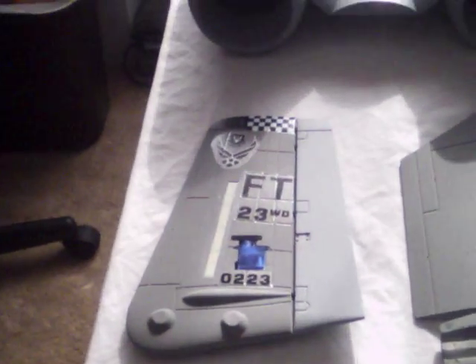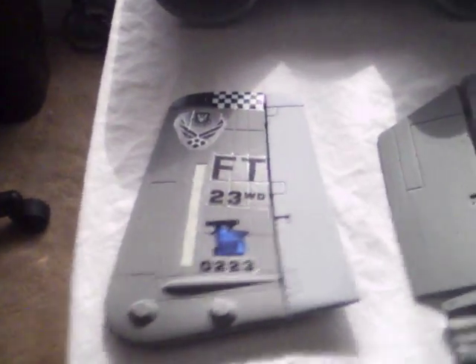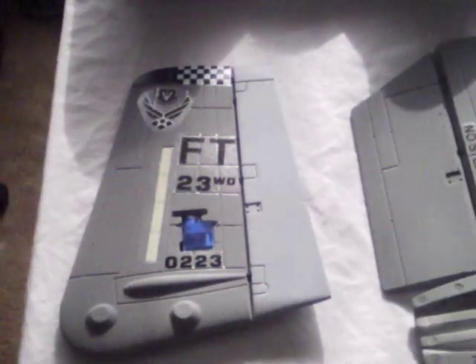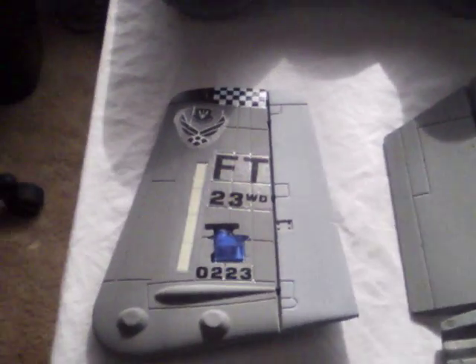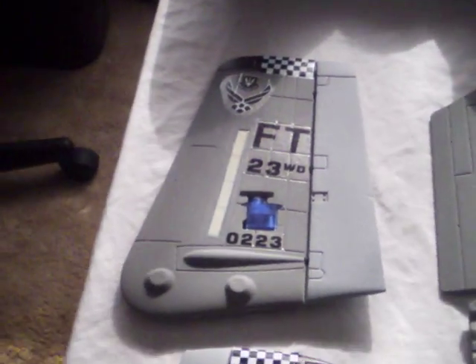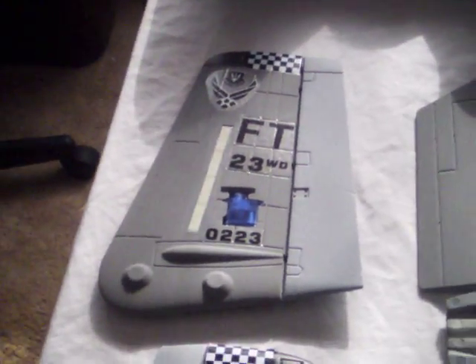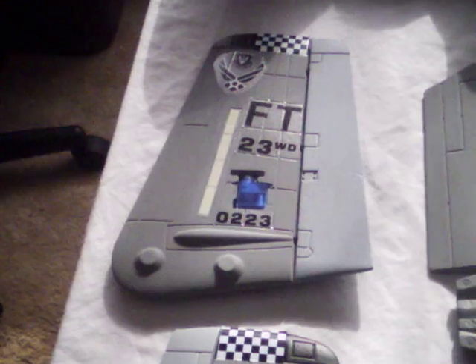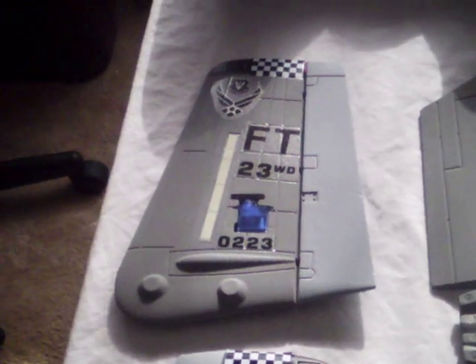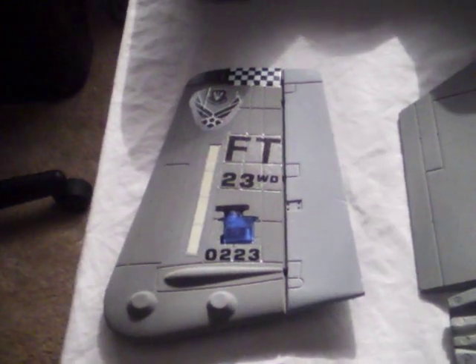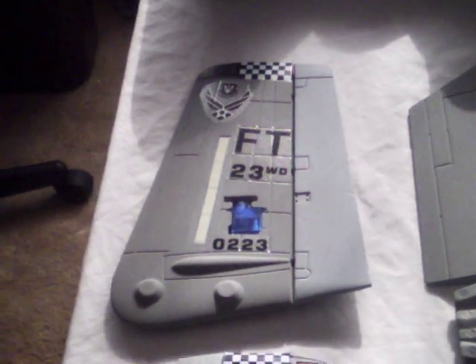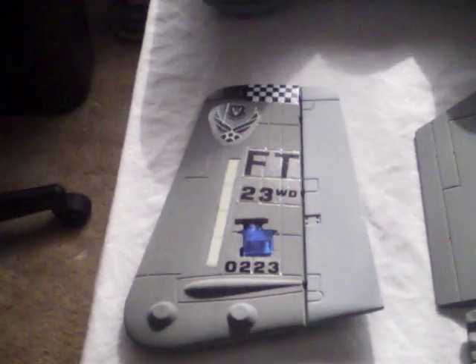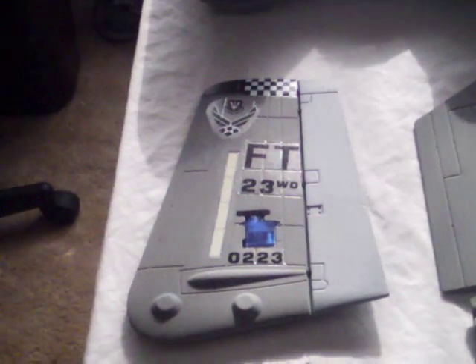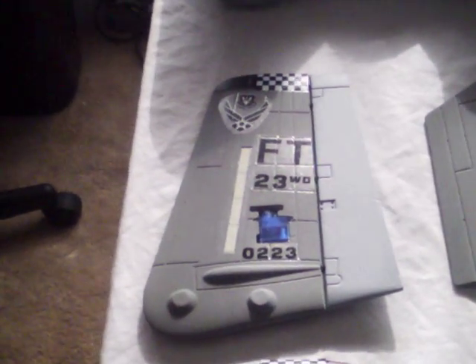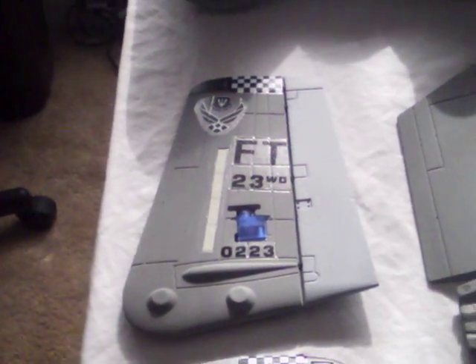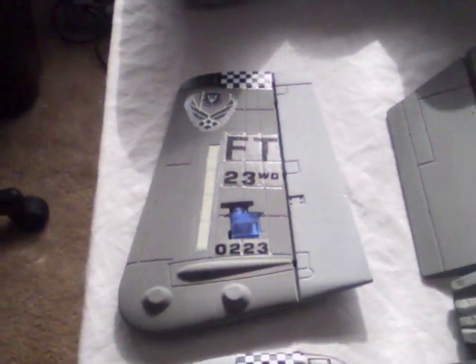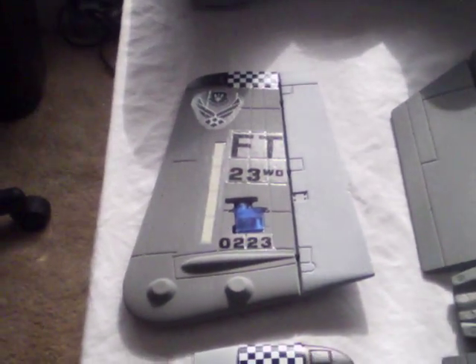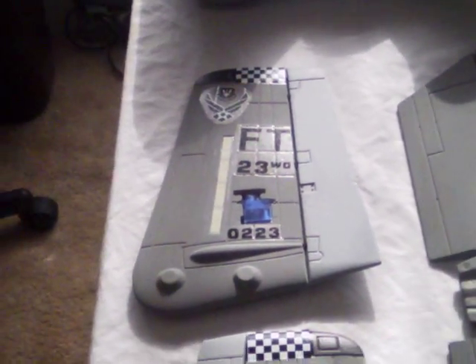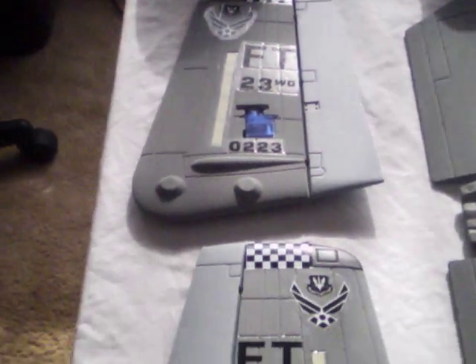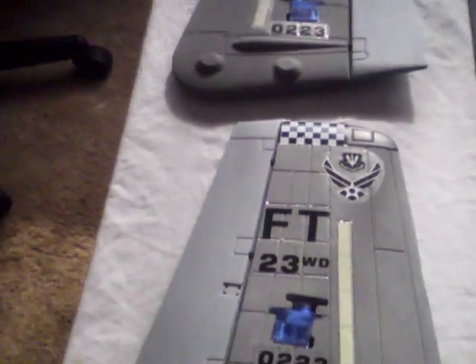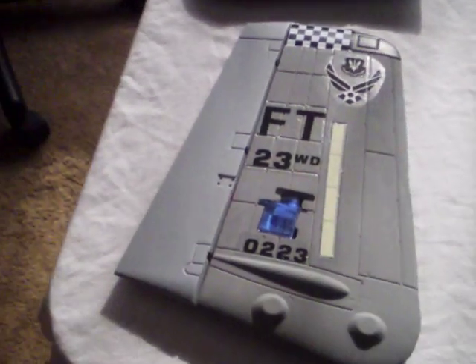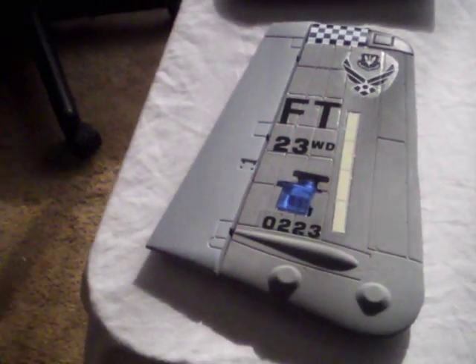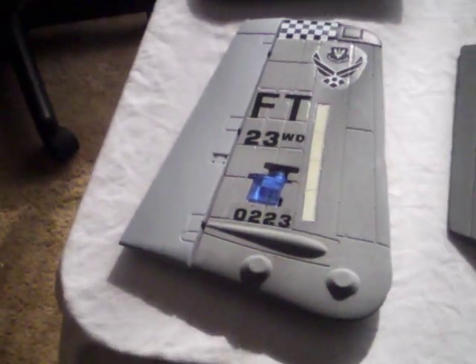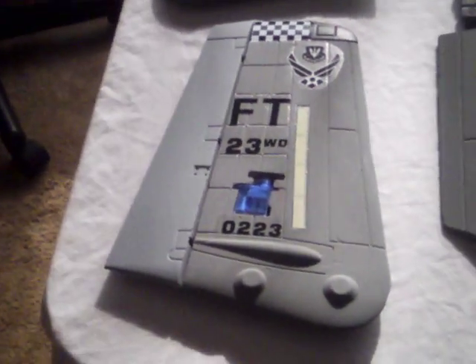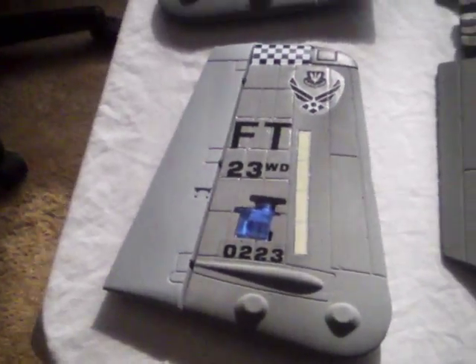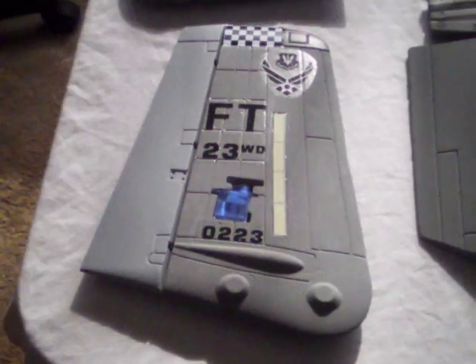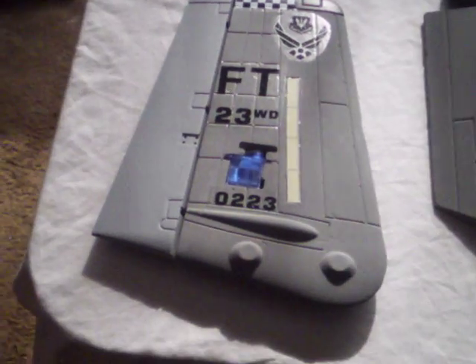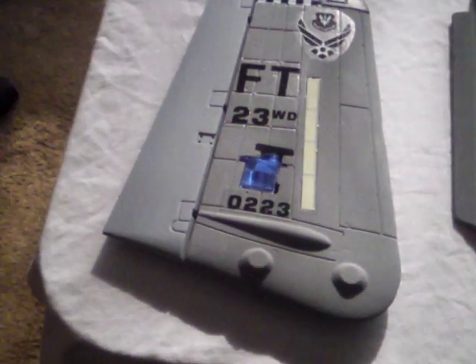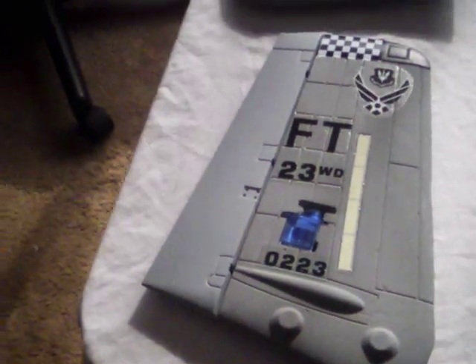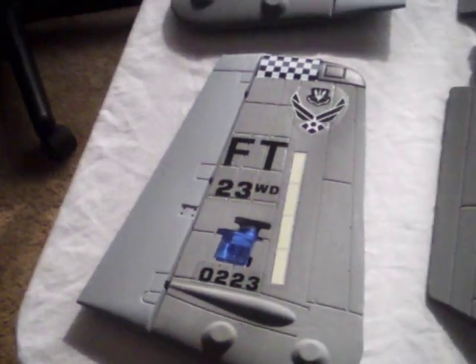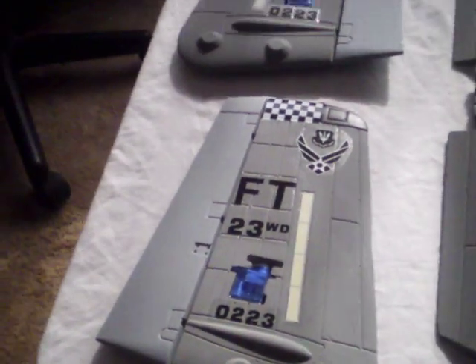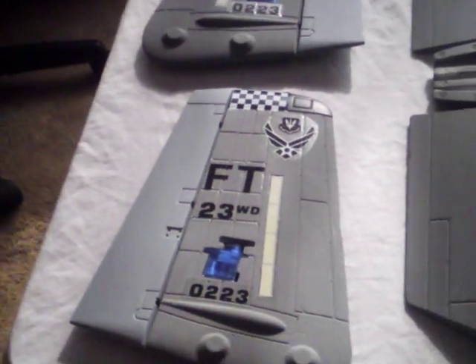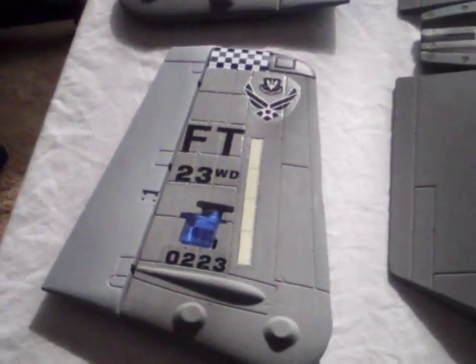Got our vertical stabilizers. The blue servo that you see there is already installed and wired. Those are going to have to be painted gray.